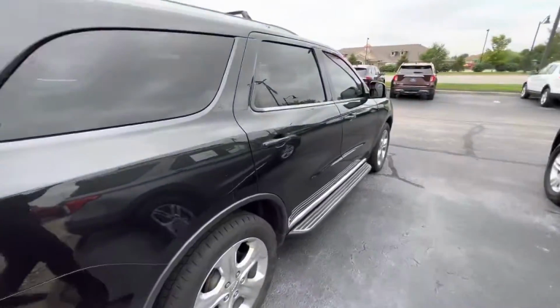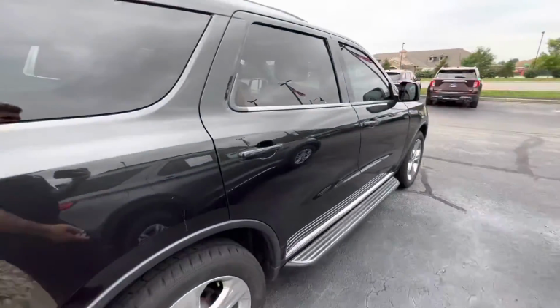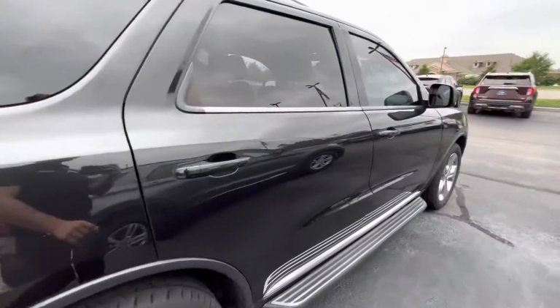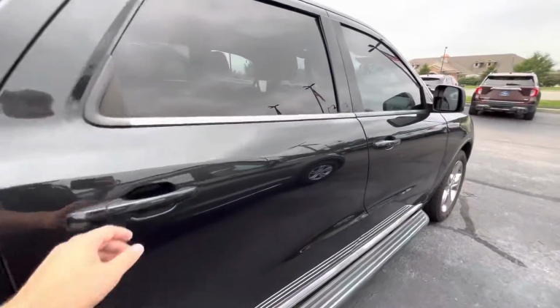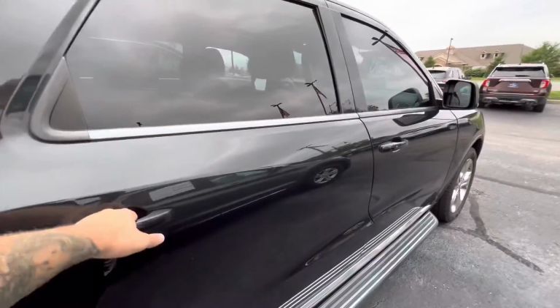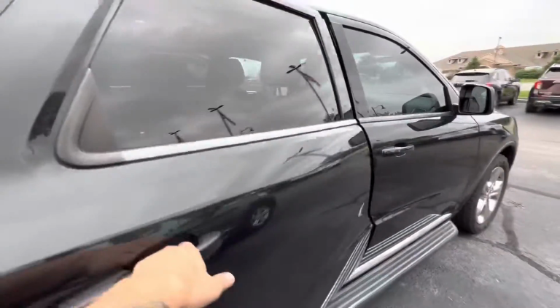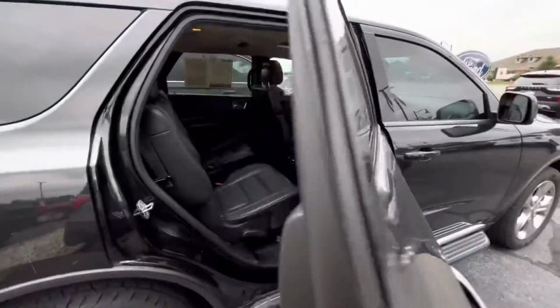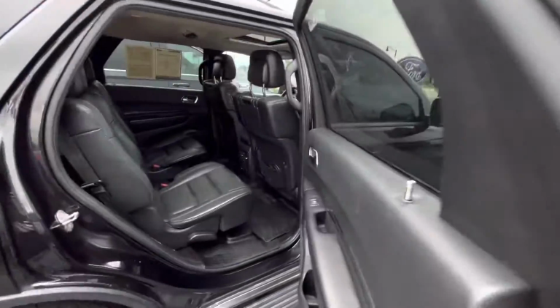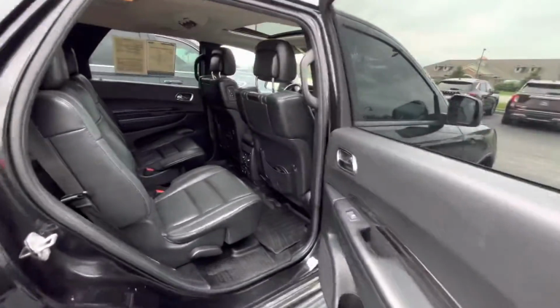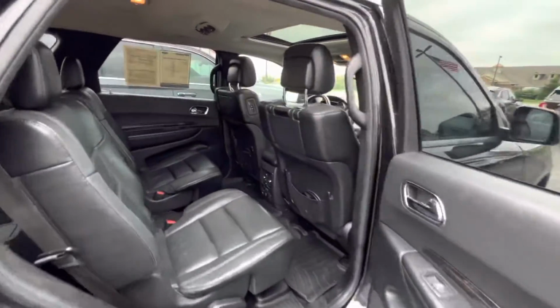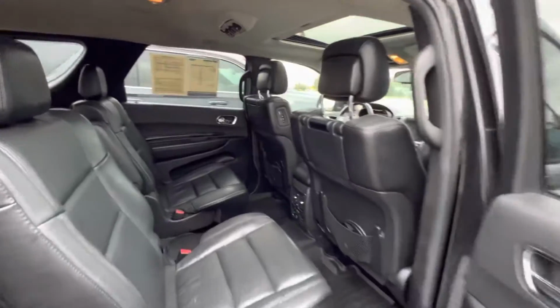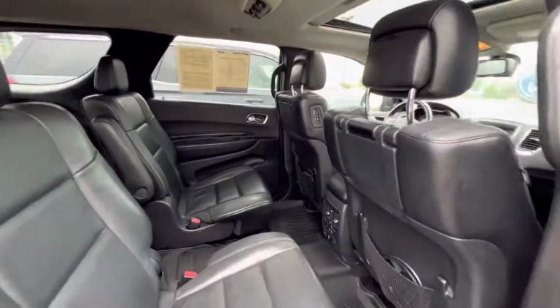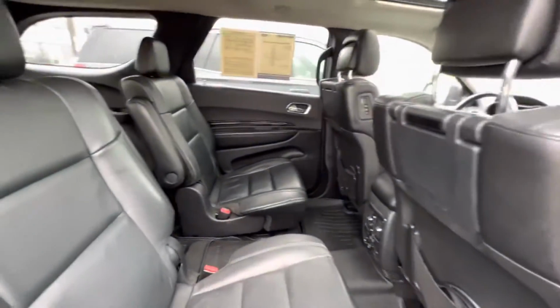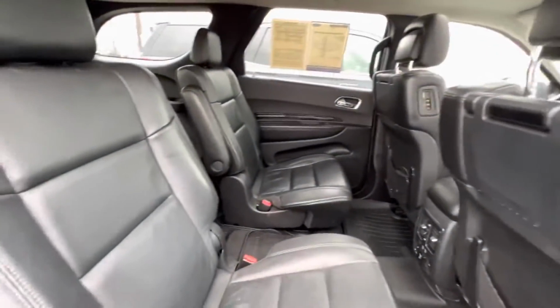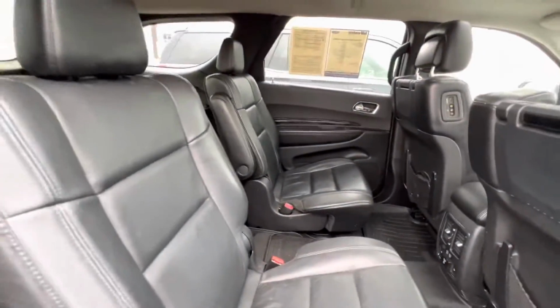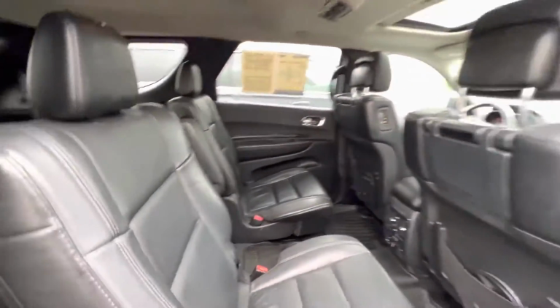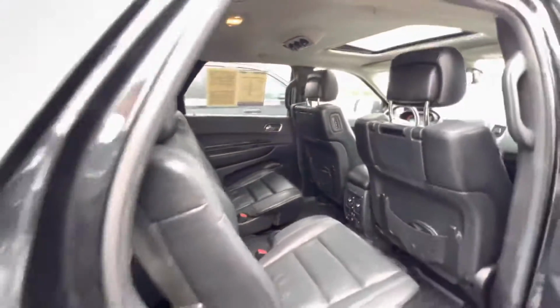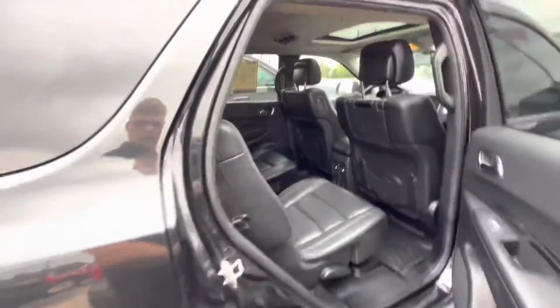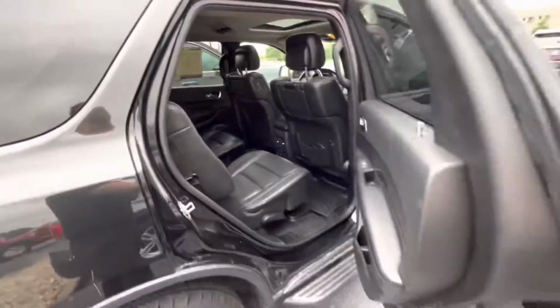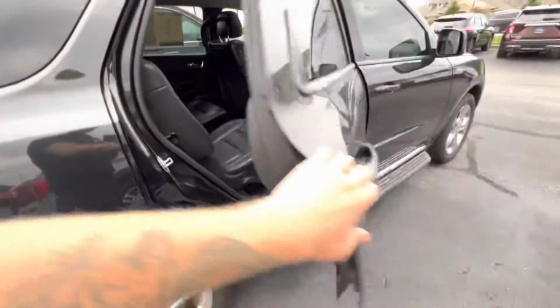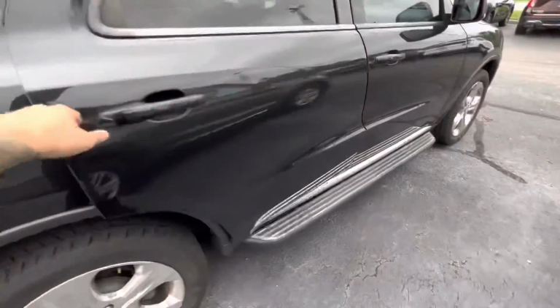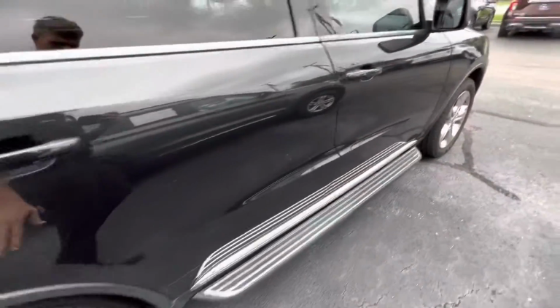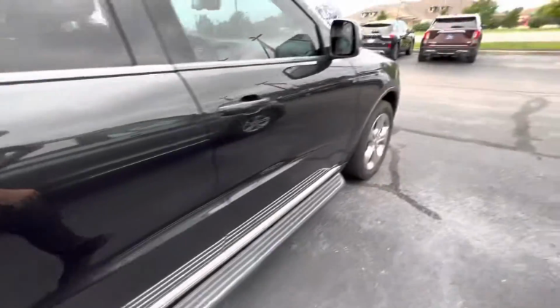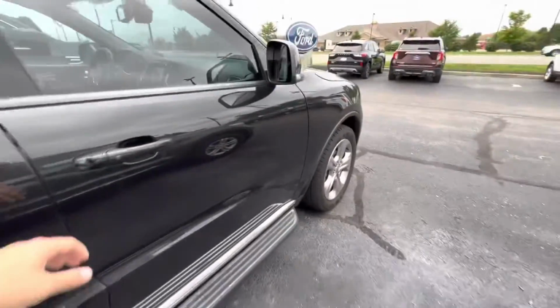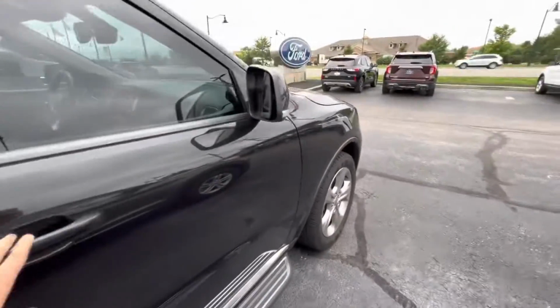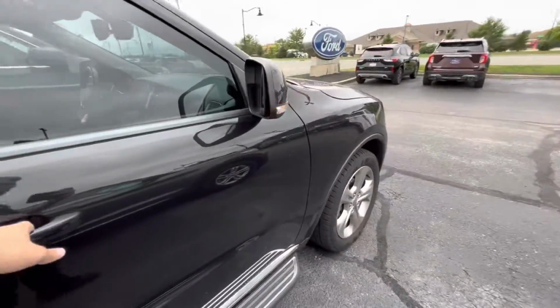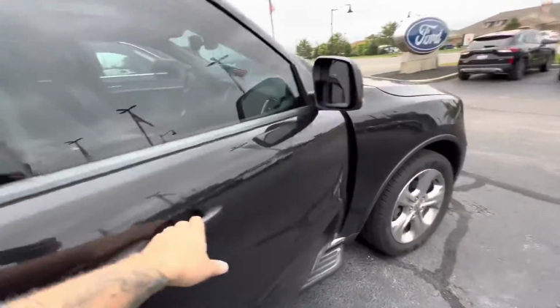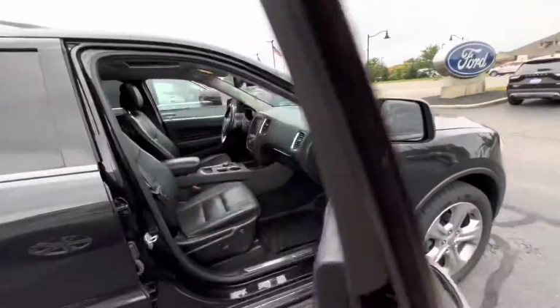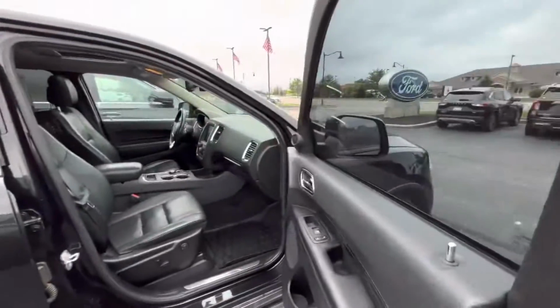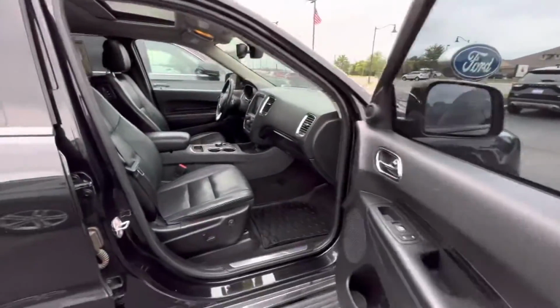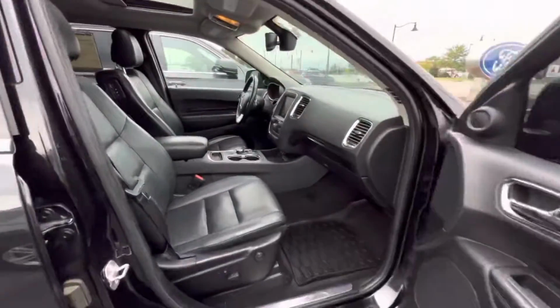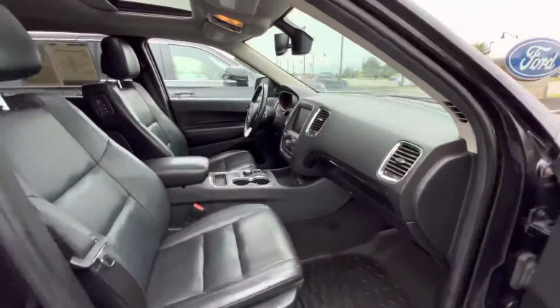No big cosmetic scratches or anything like that. No big rips or tears in any of the leather. This vehicle is in great condition. The tires look almost brand new, and the wheels aren't curbed up bad or anything like that.